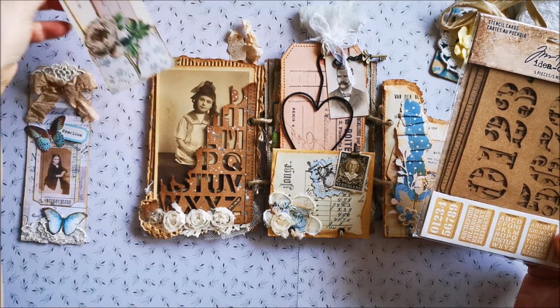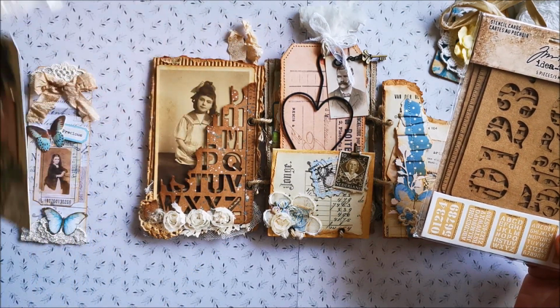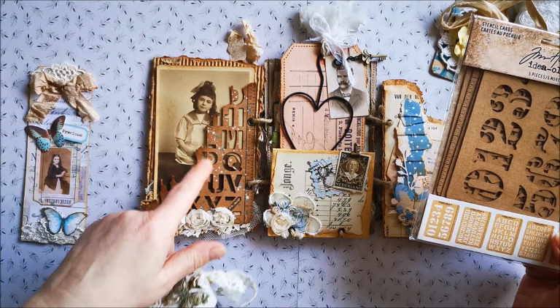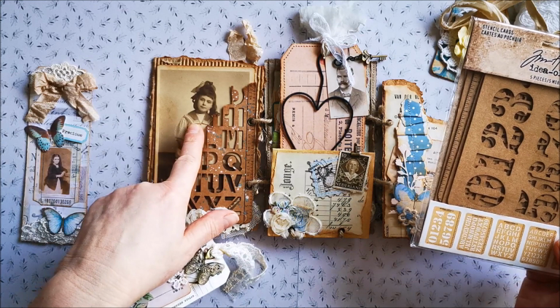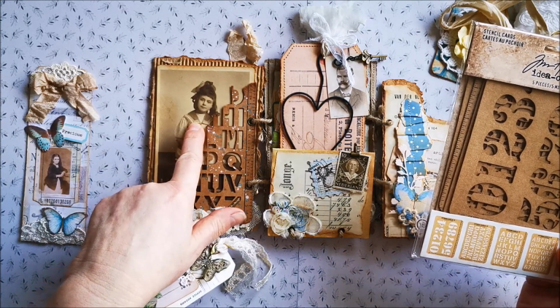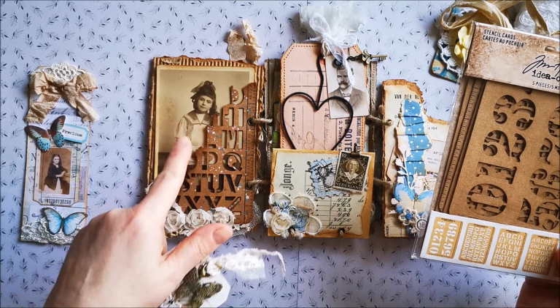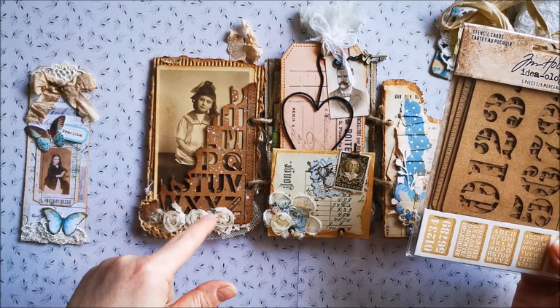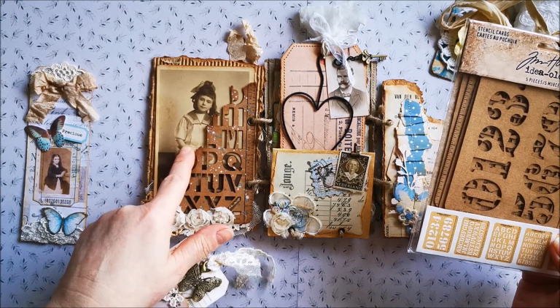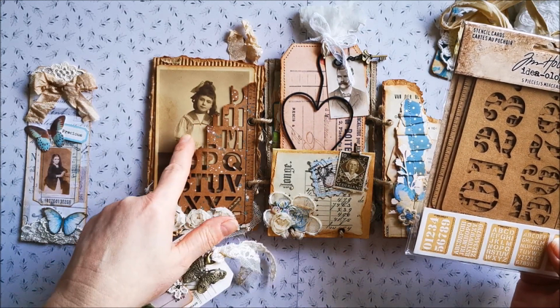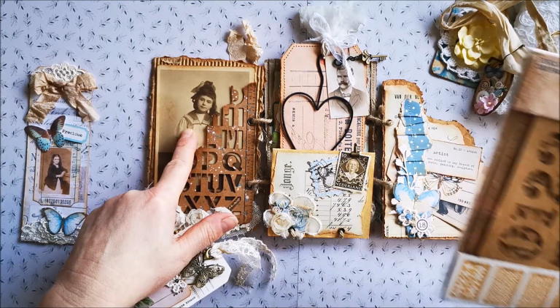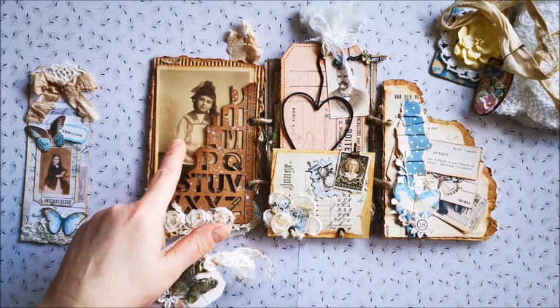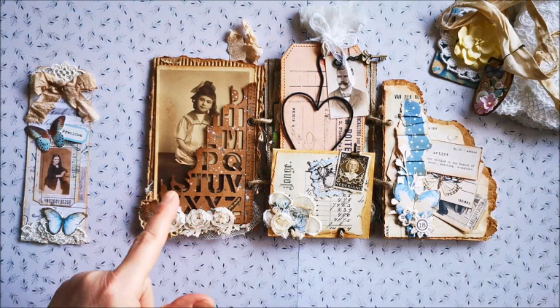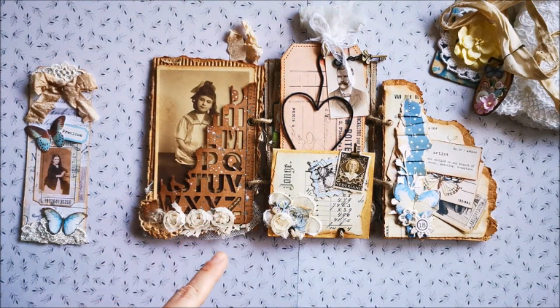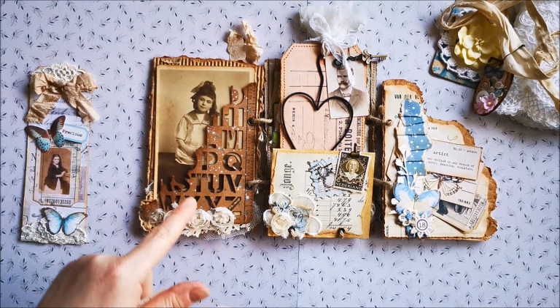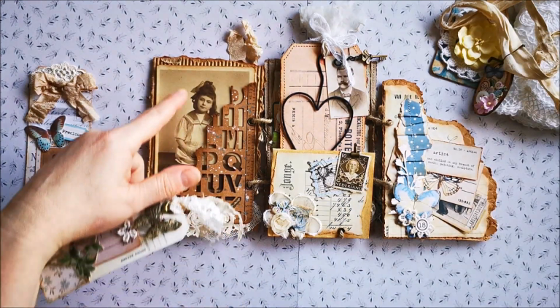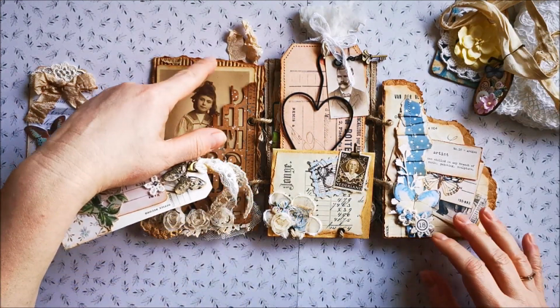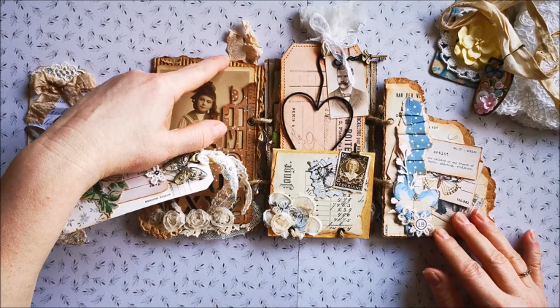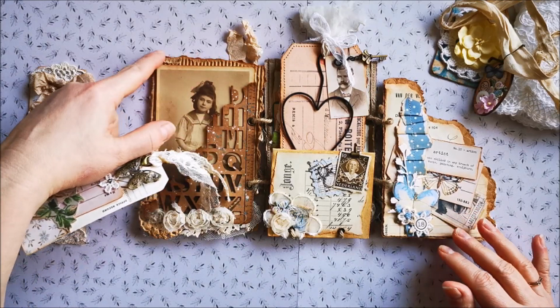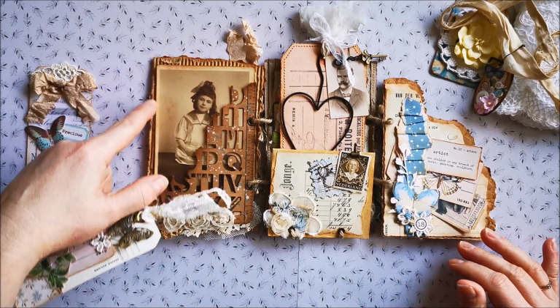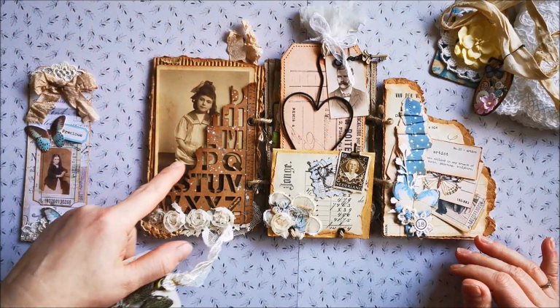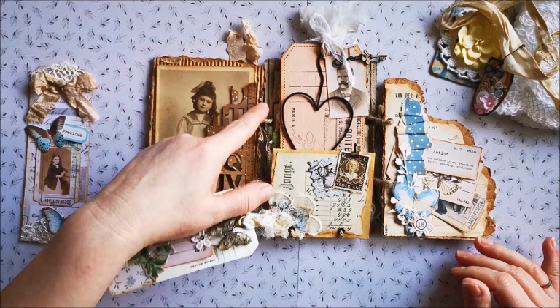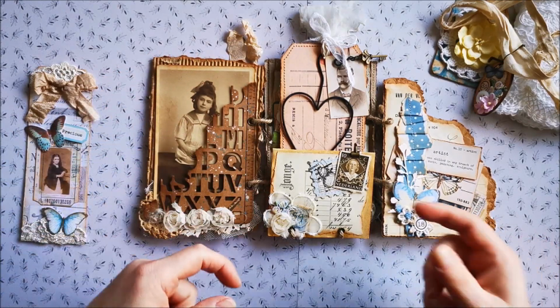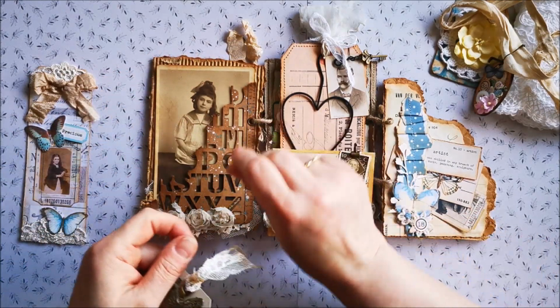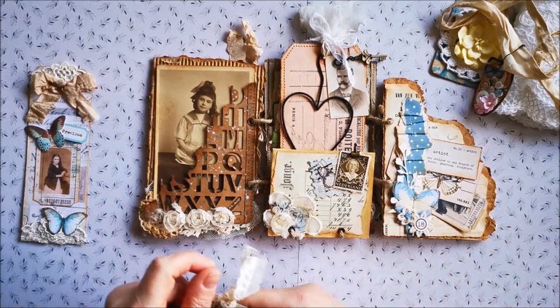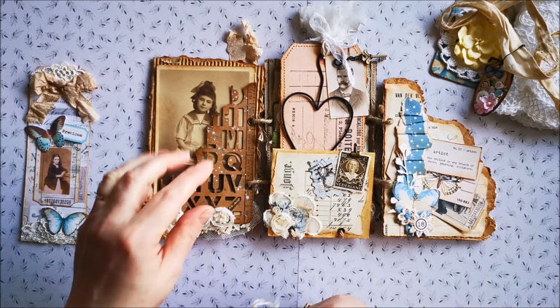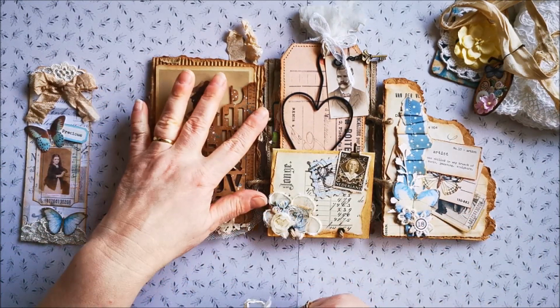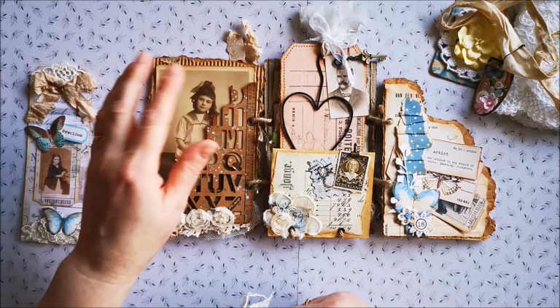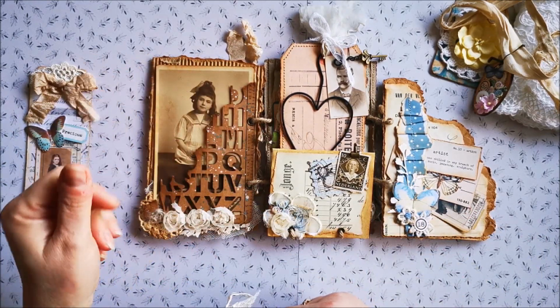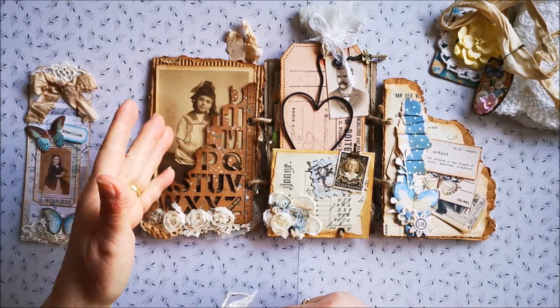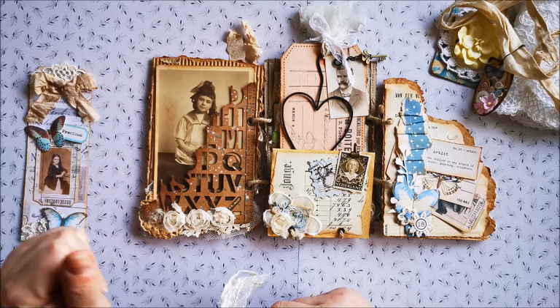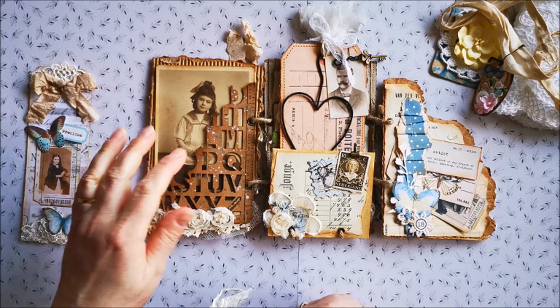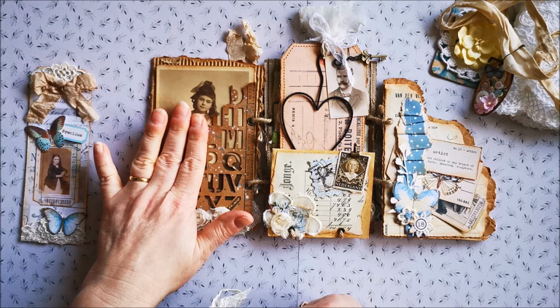And there's a tag in here, and here's a girl — a photo of a girl, the vintage one. I put her on corrugated cardstock that I teared. And yeah, that's that one — I love that.